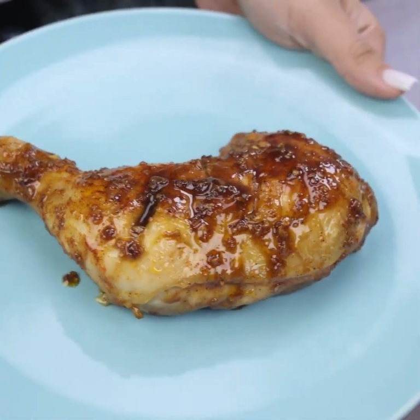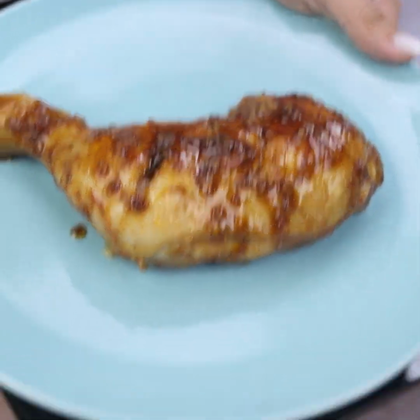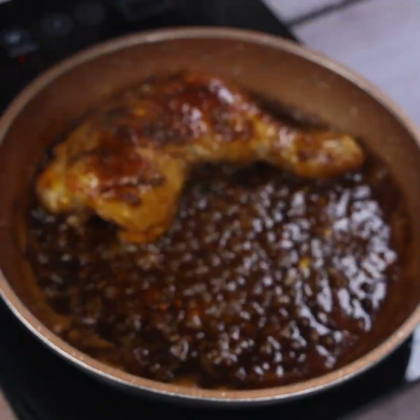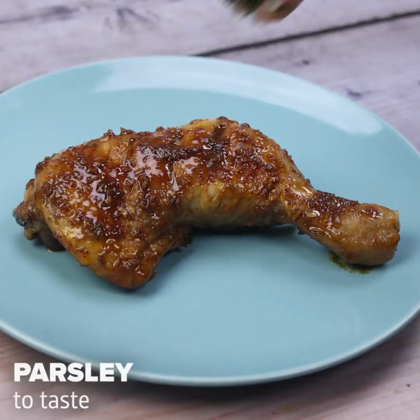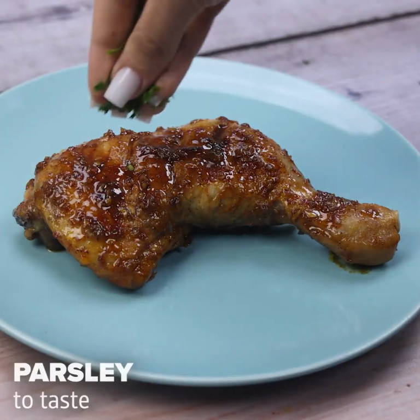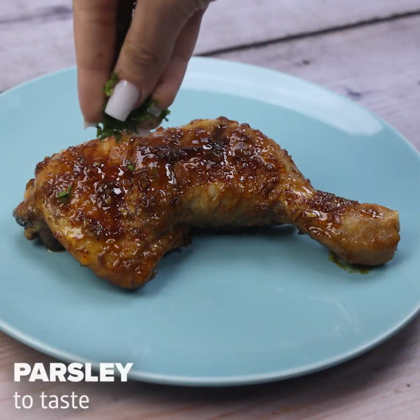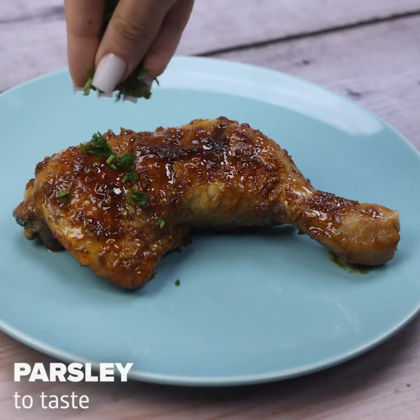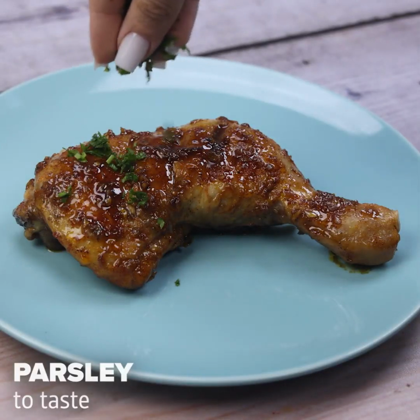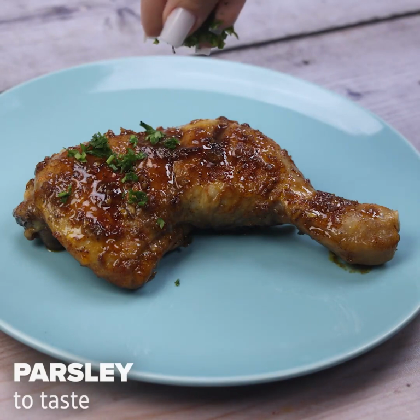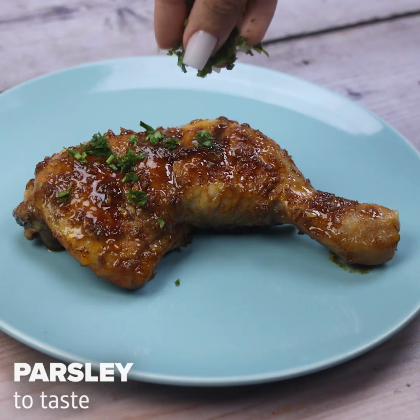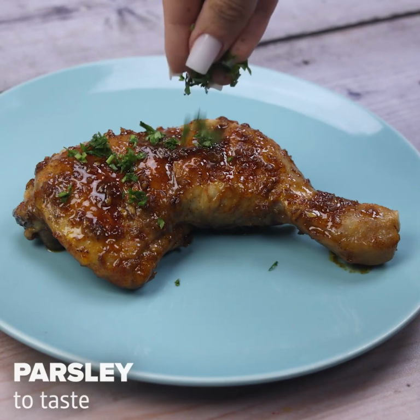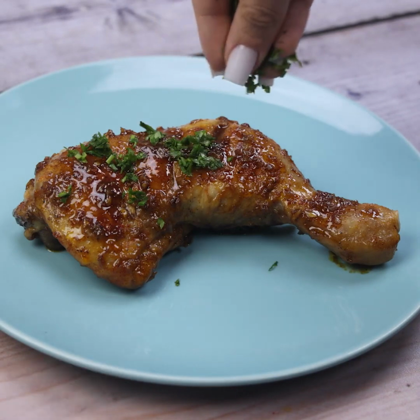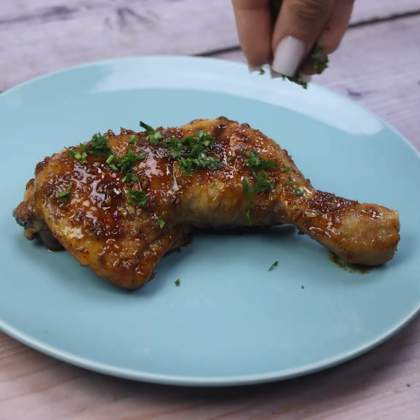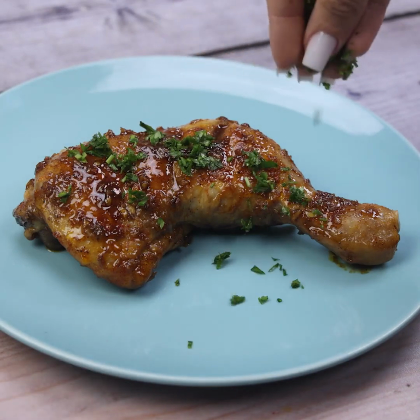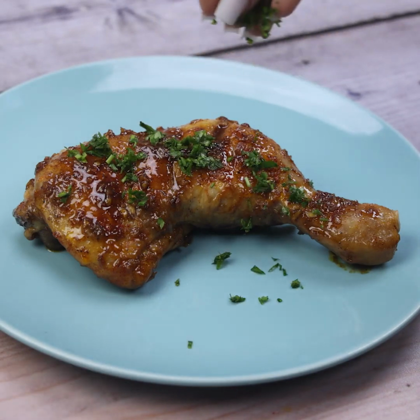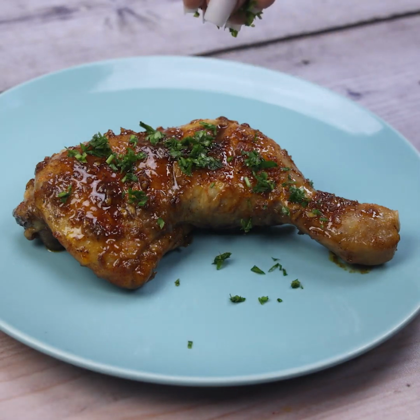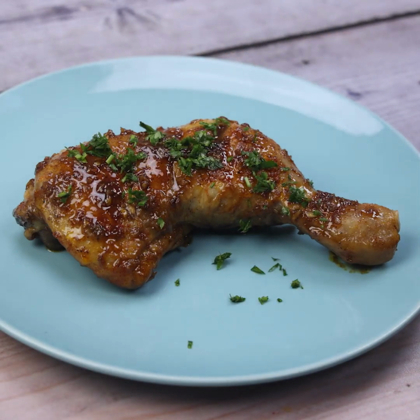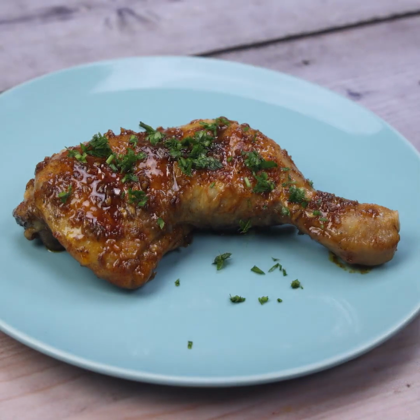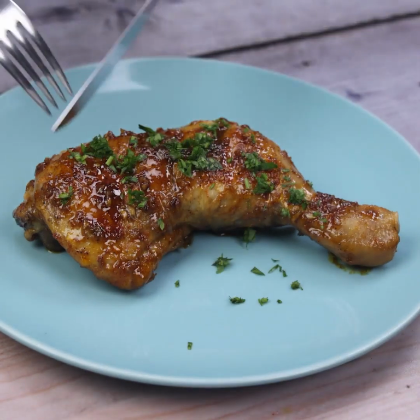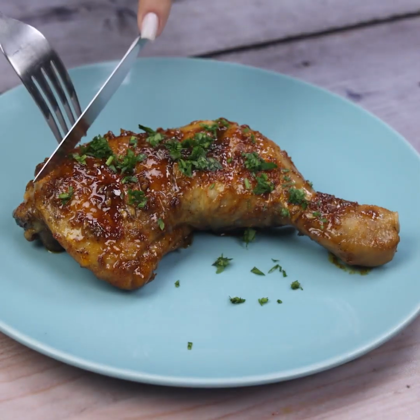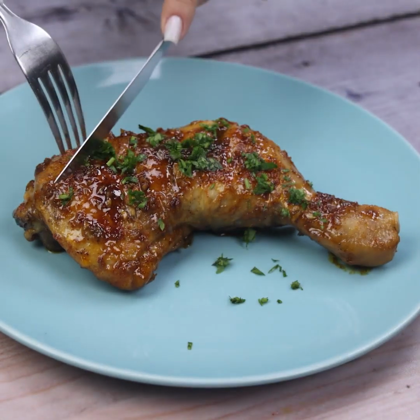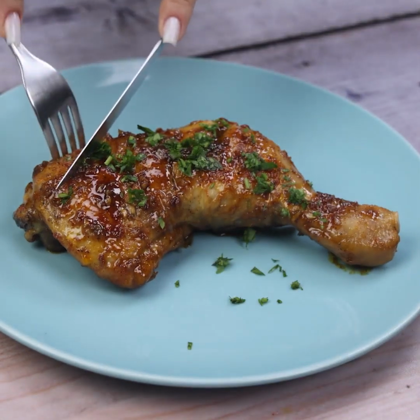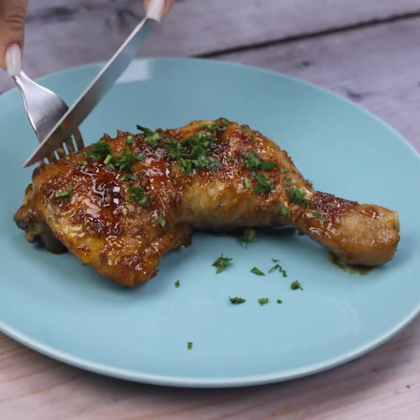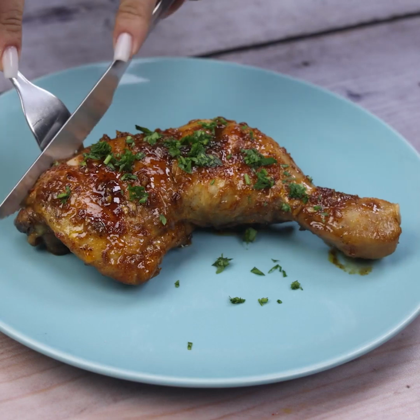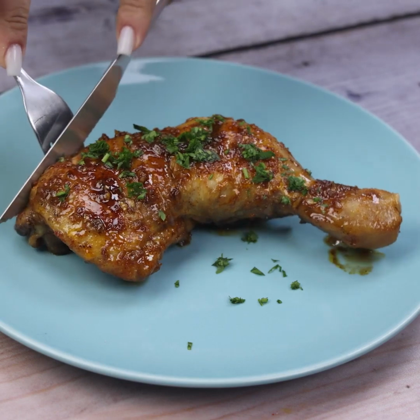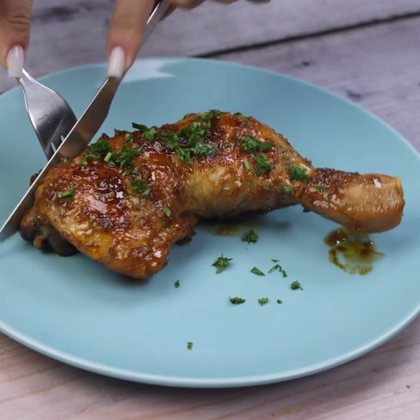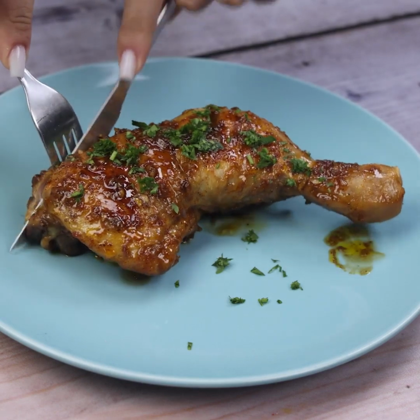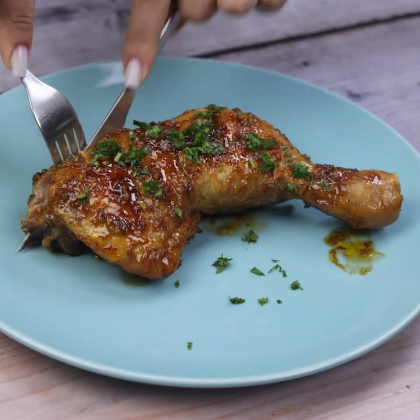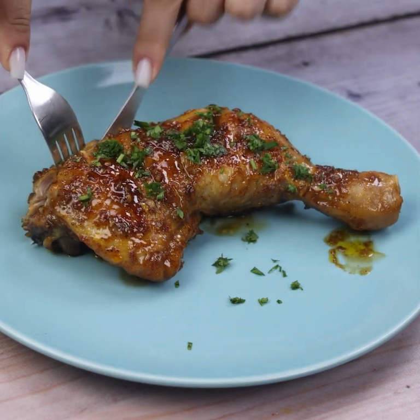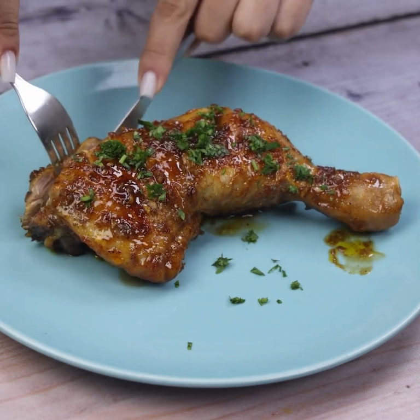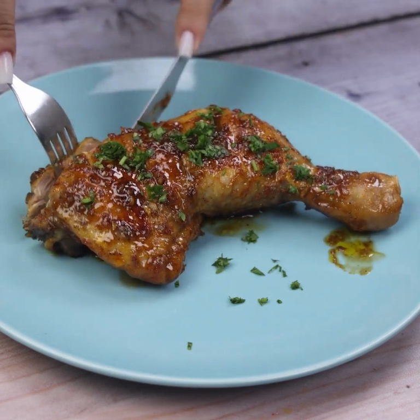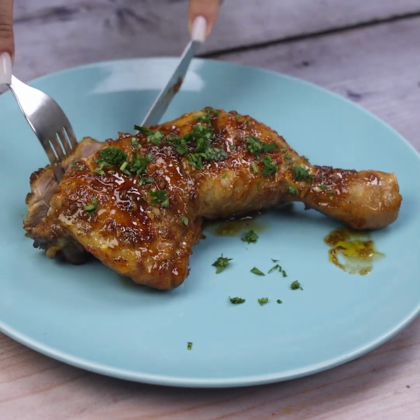Here I am also using parsley, bringing more flavor to the recipe, but it is totally optional. Thank you for watching this video so far — see you in the next video, bye.